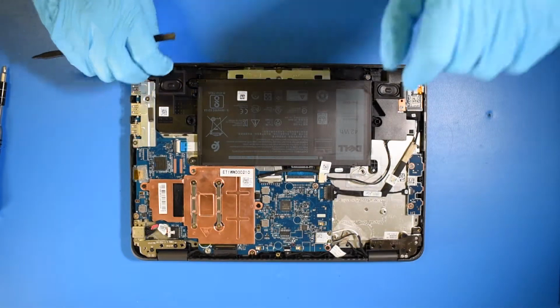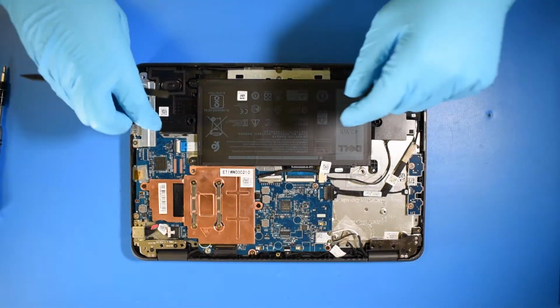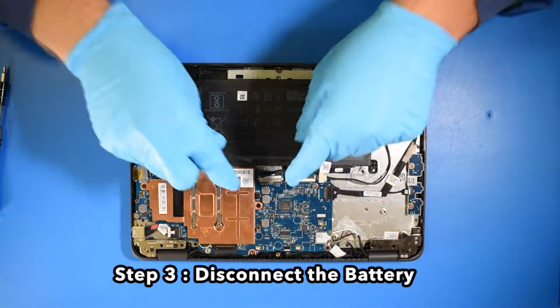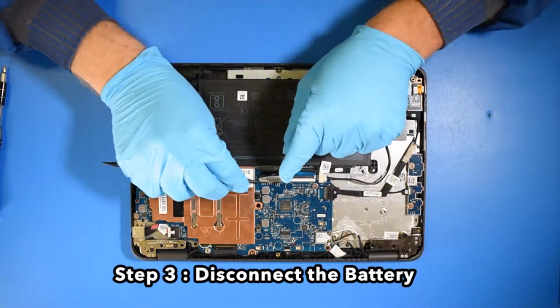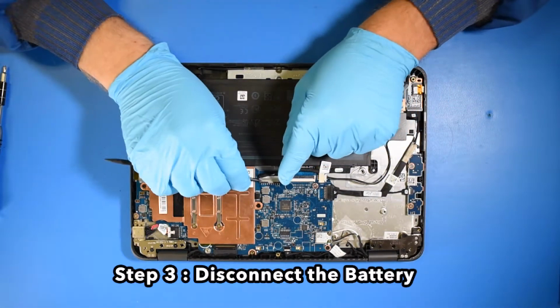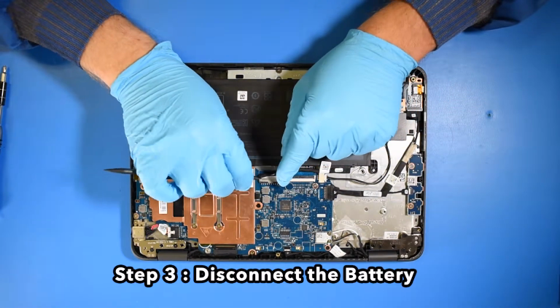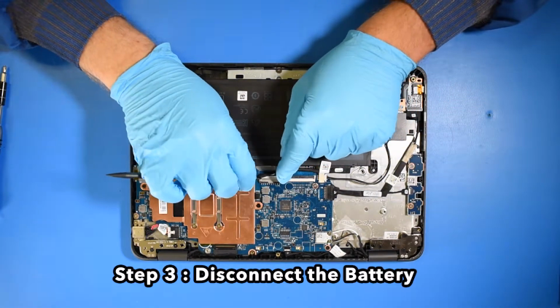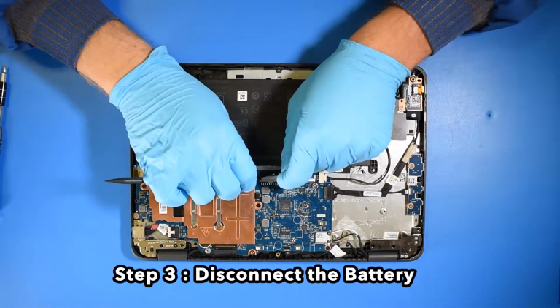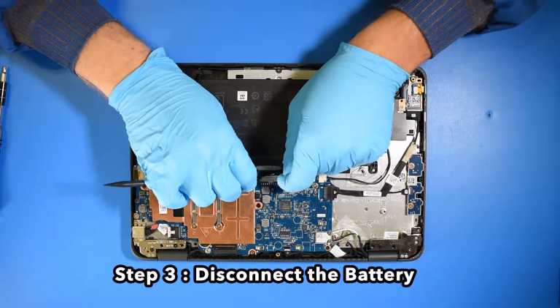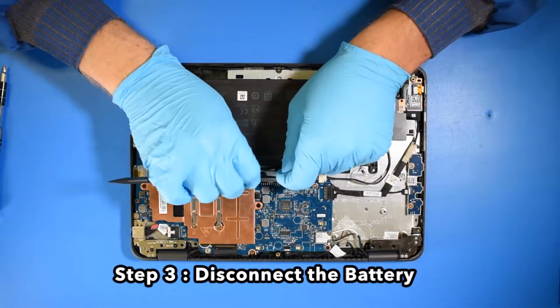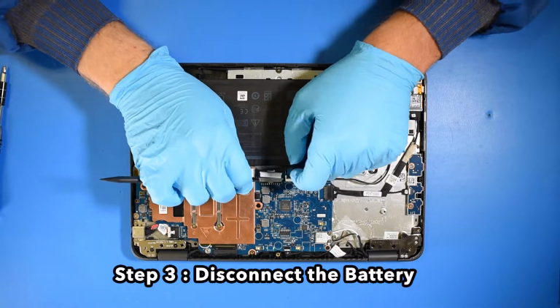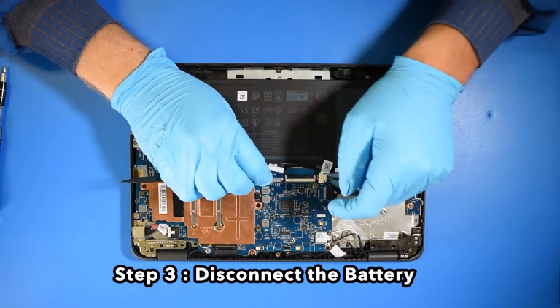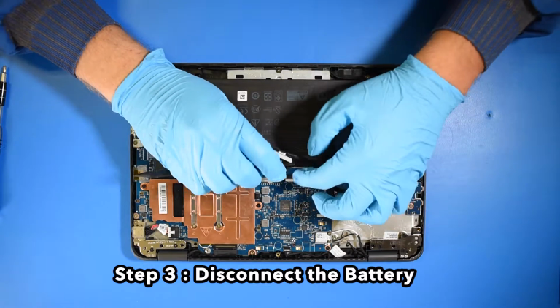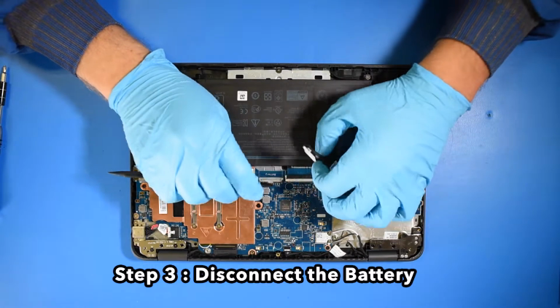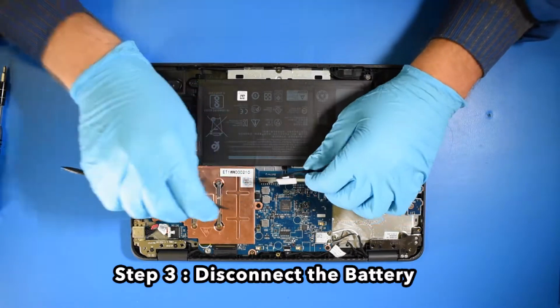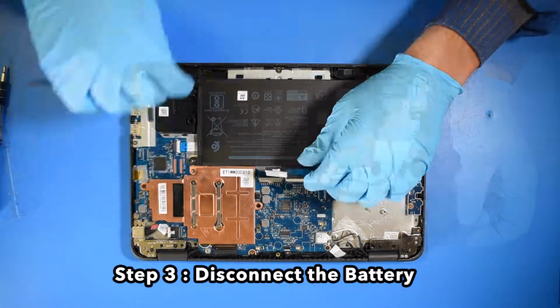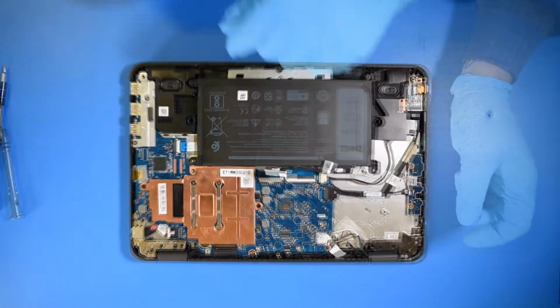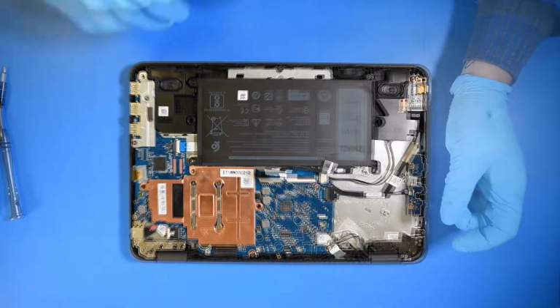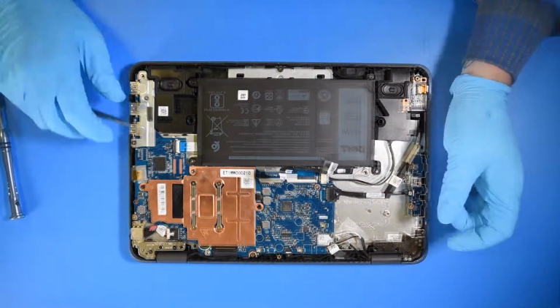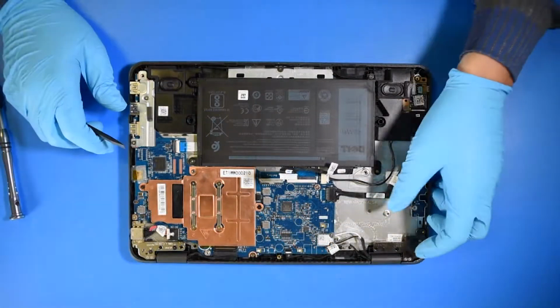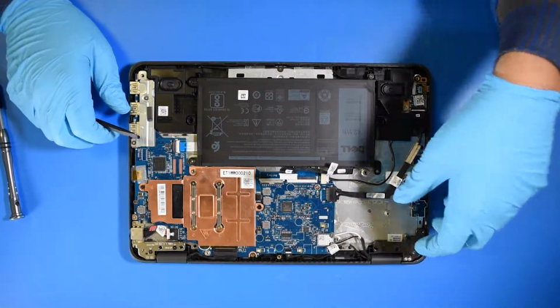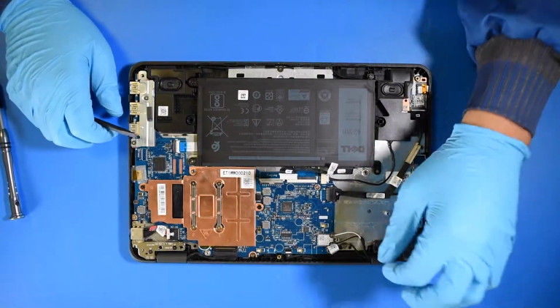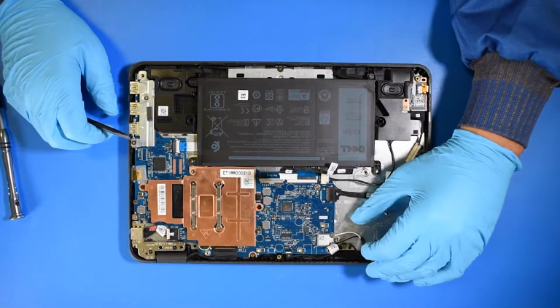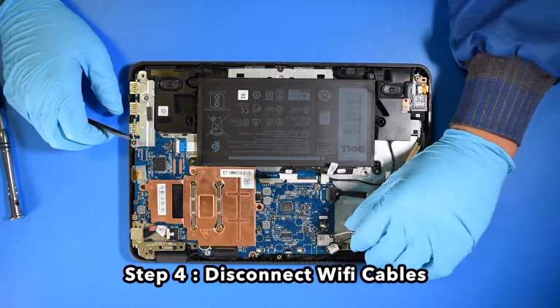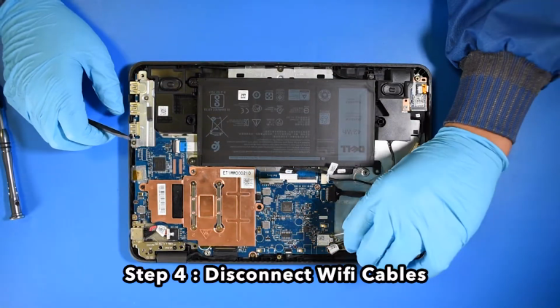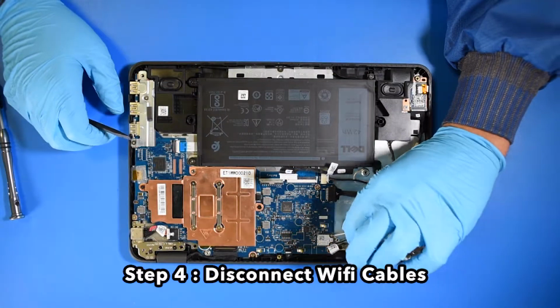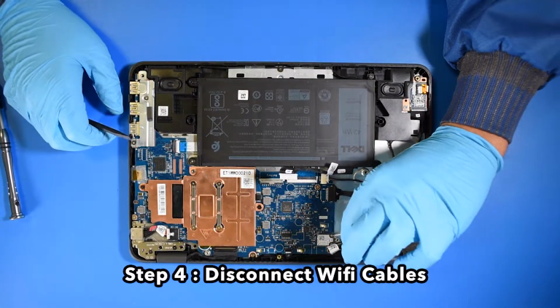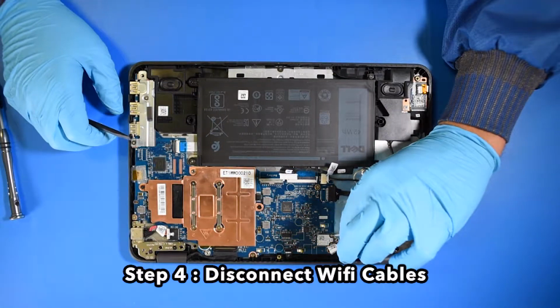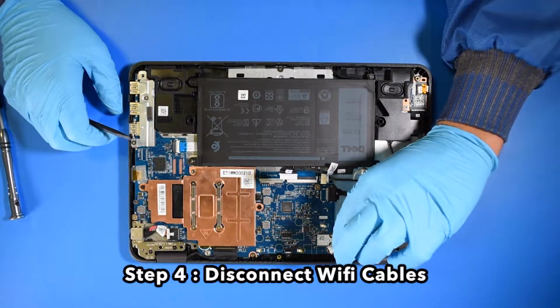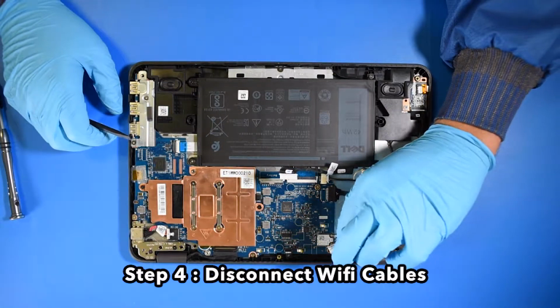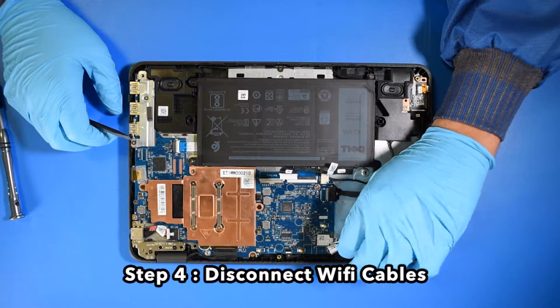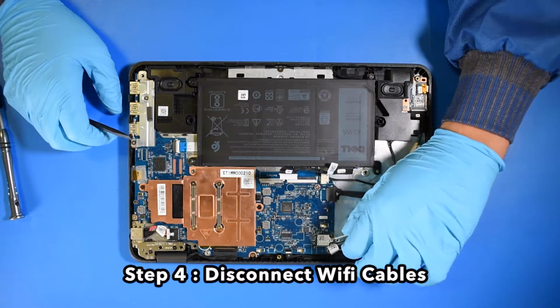Step 3. Disconnect the battery. Step 4. Disconnect the Wi-Fi cables.